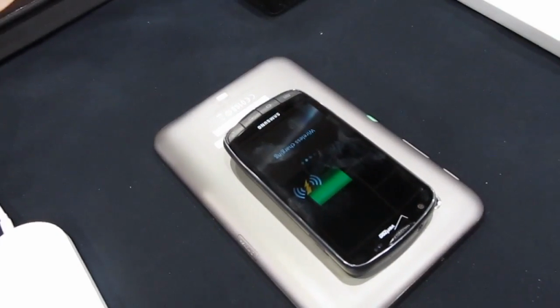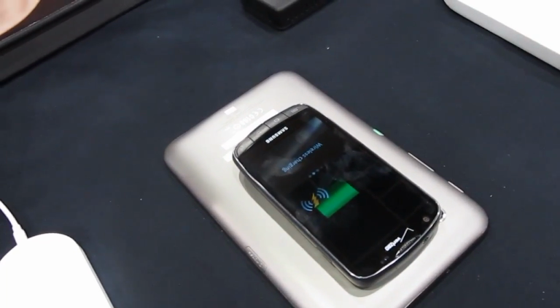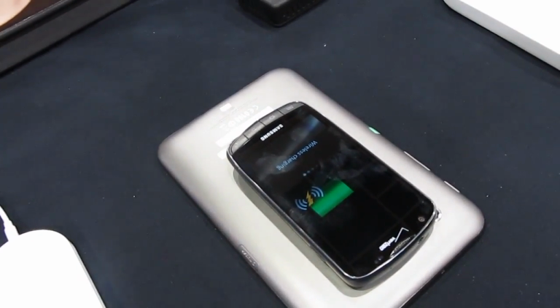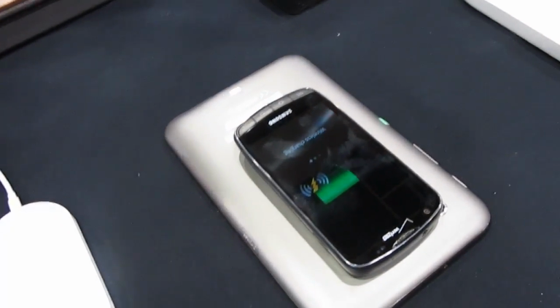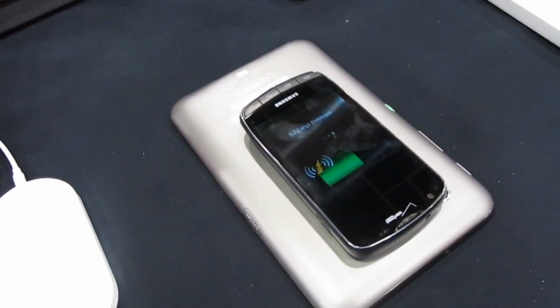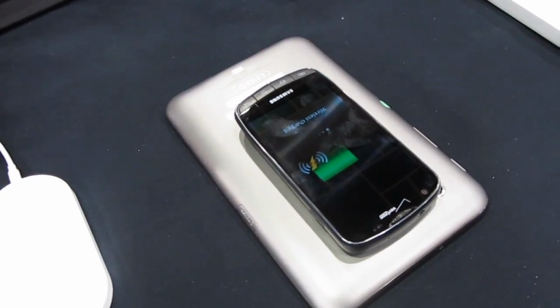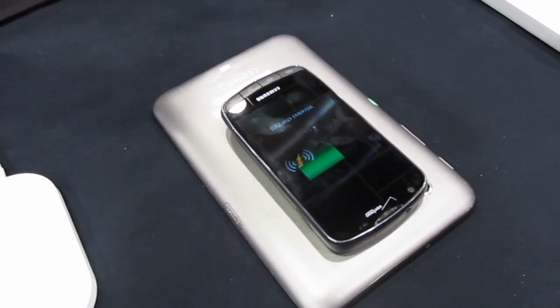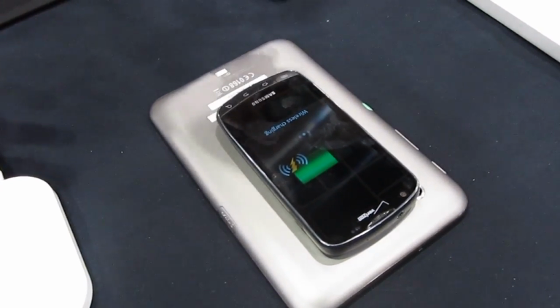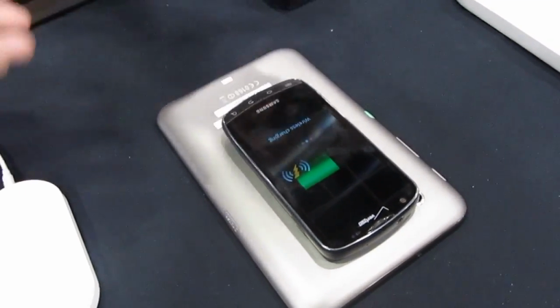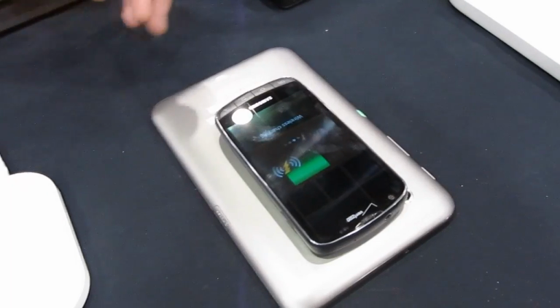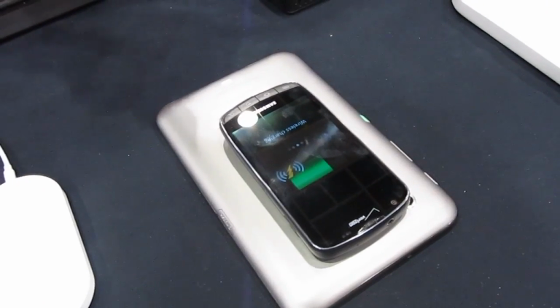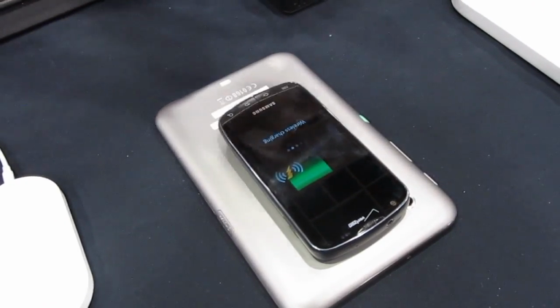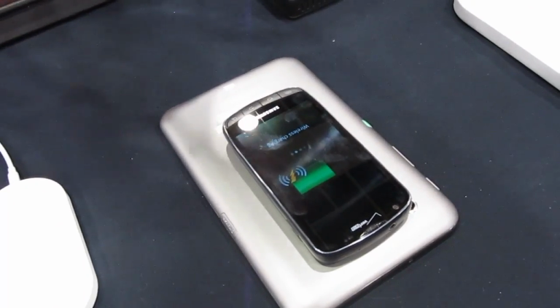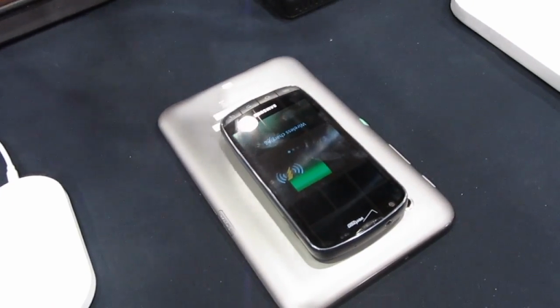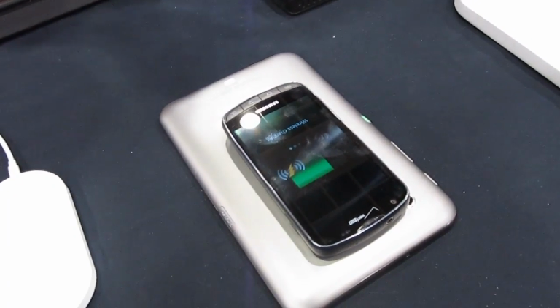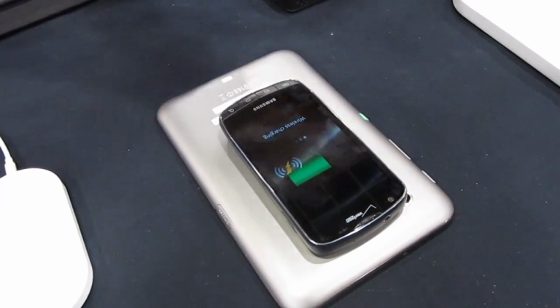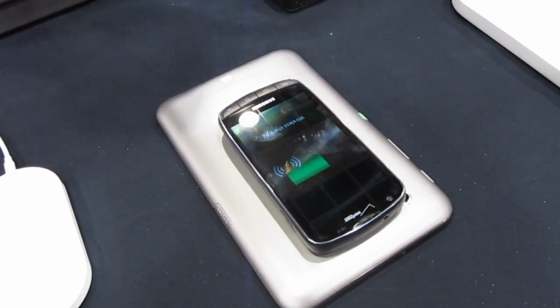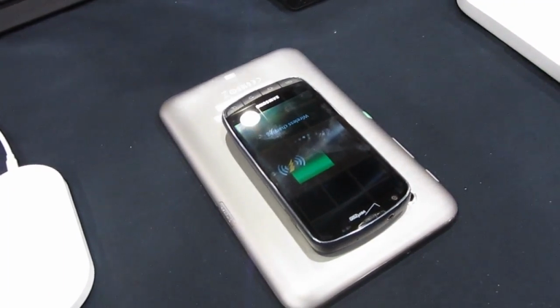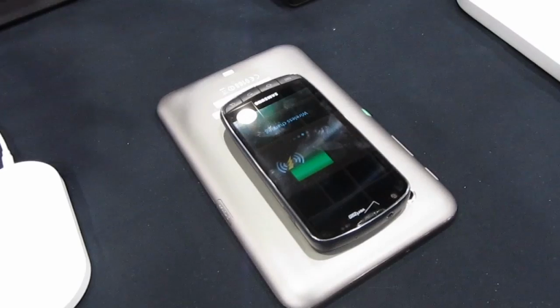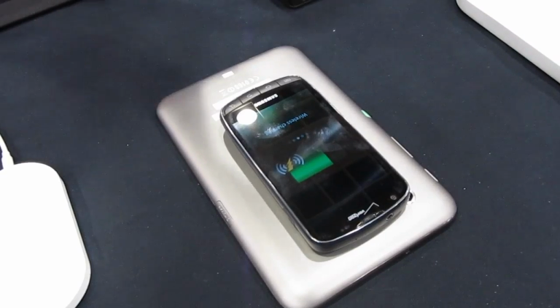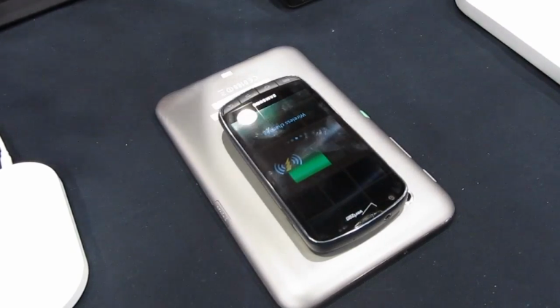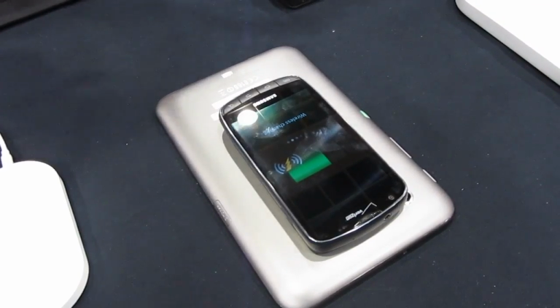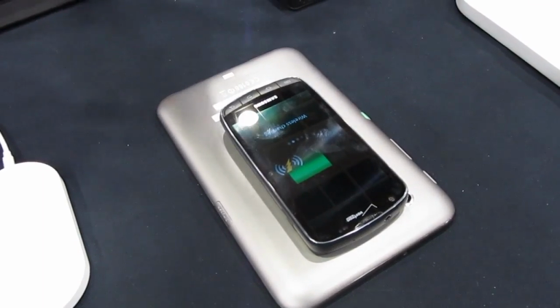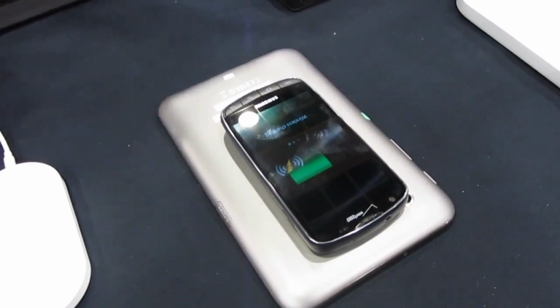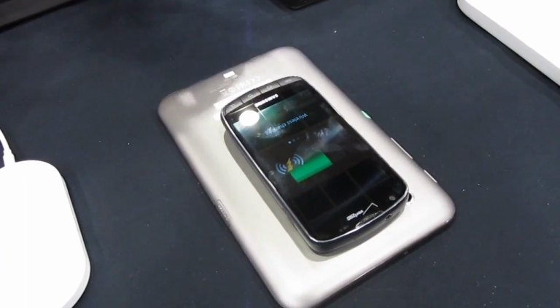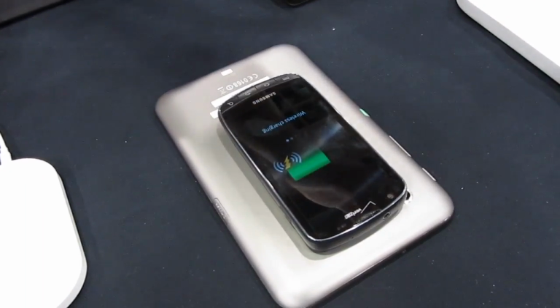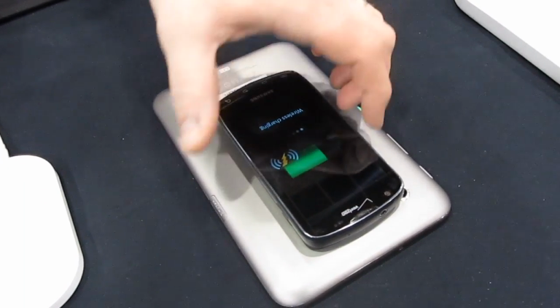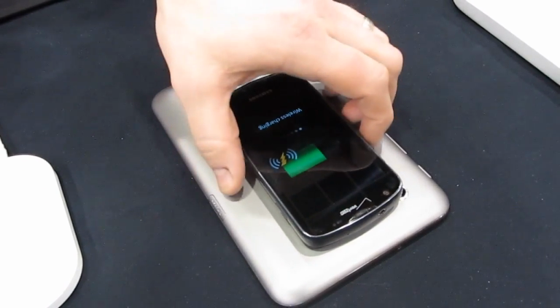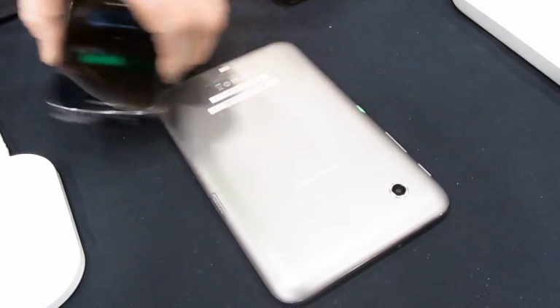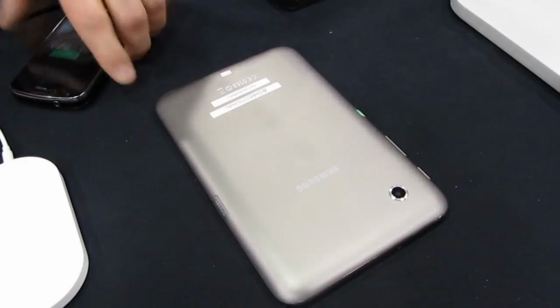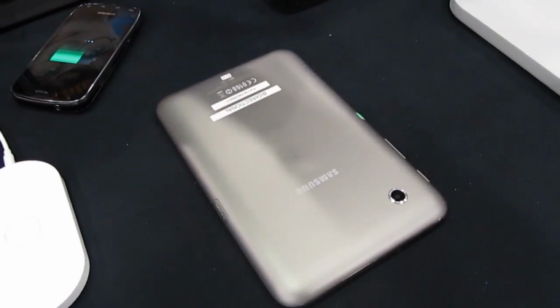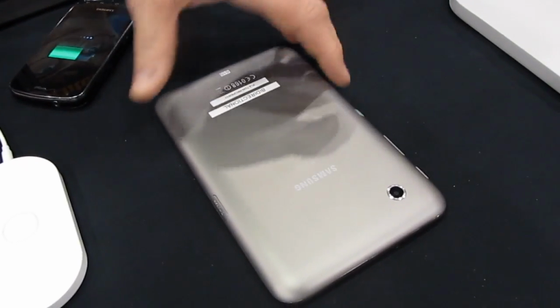Is that pretty much it? Yeah, that's pretty much it. You have one device that's at a little bit higher charge than the other — they'll talk to each other and trade power. They'll see which one needs more power than the other, and then you can use it to power other devices as well.